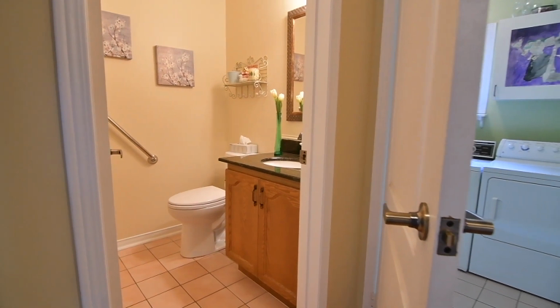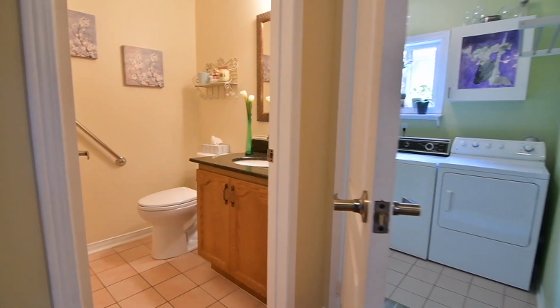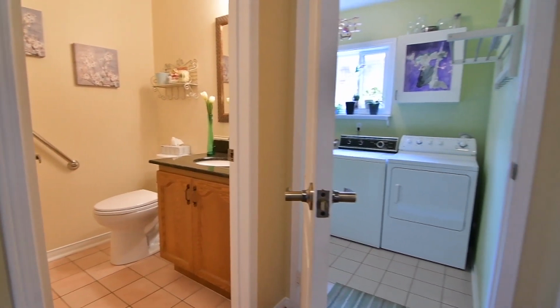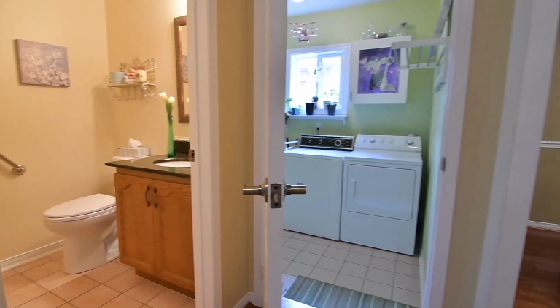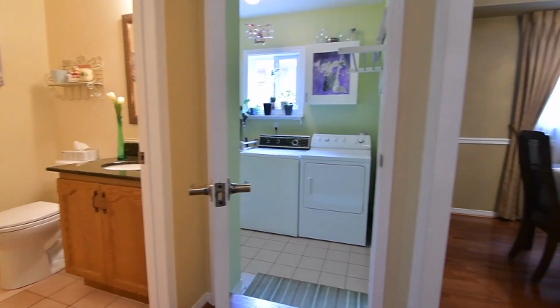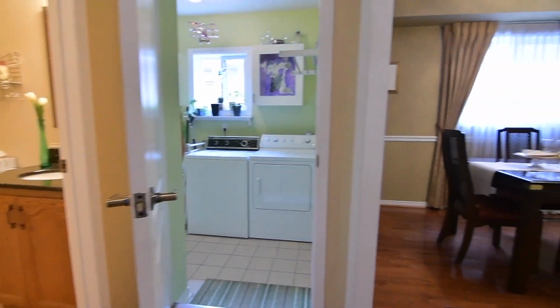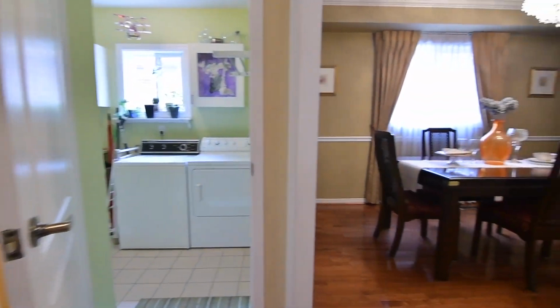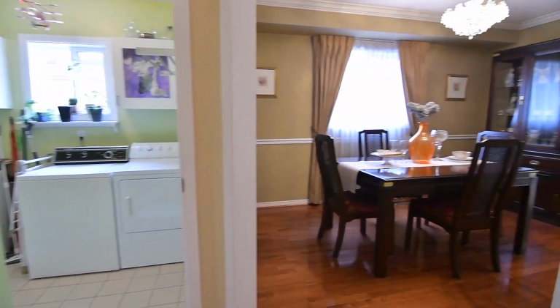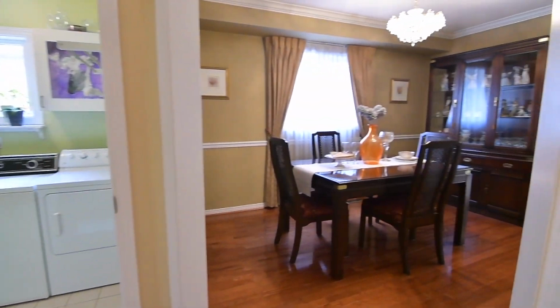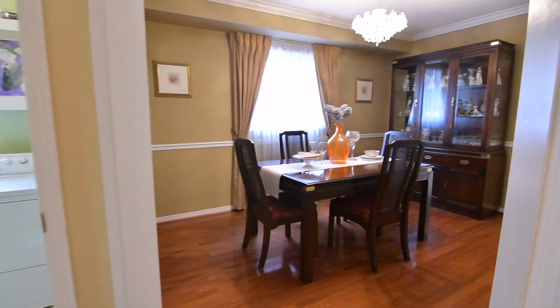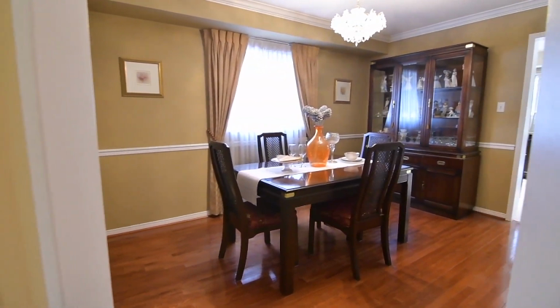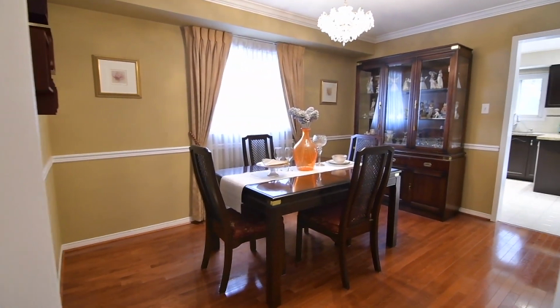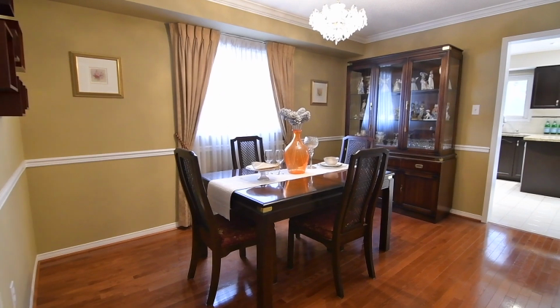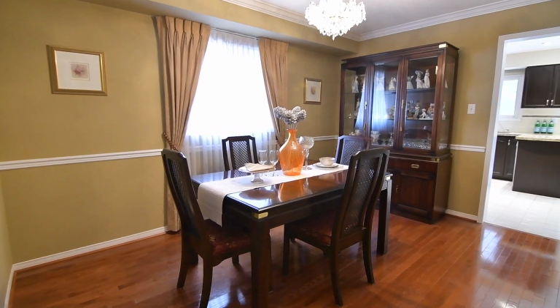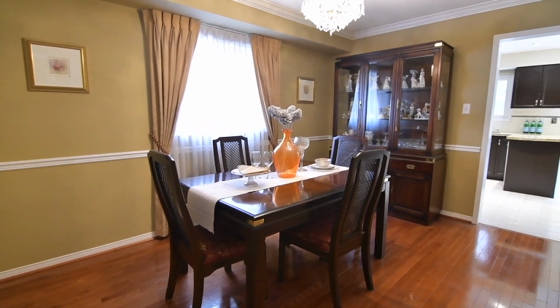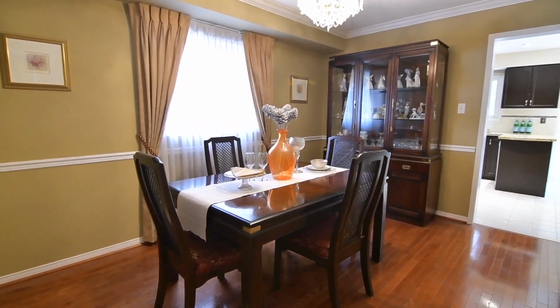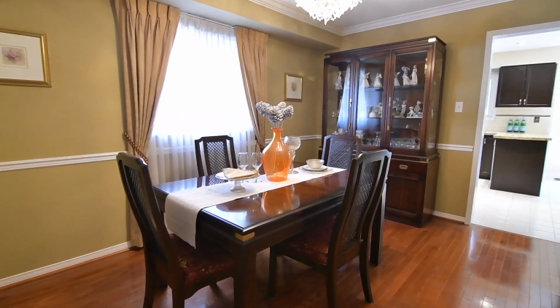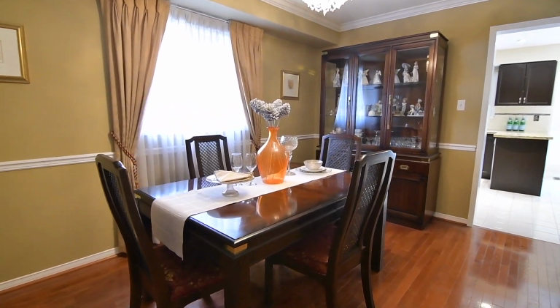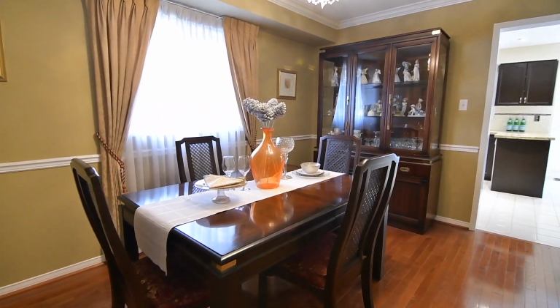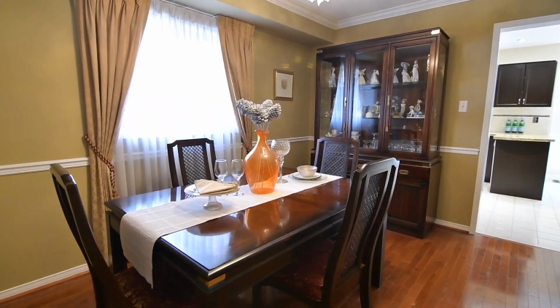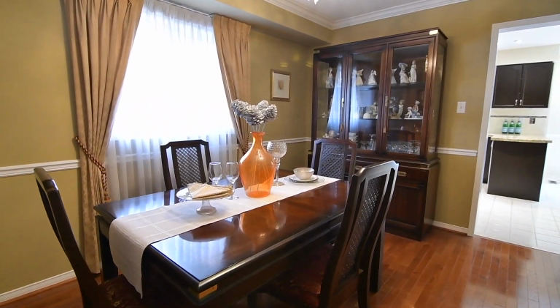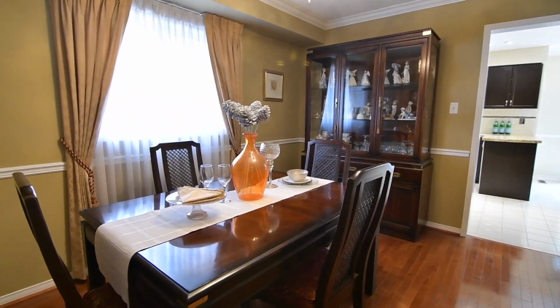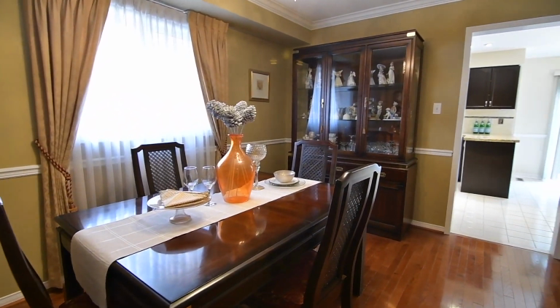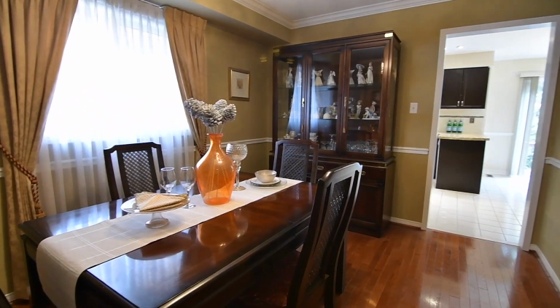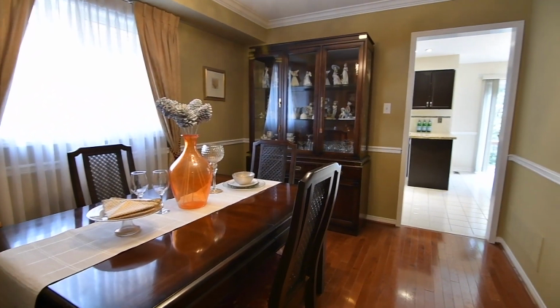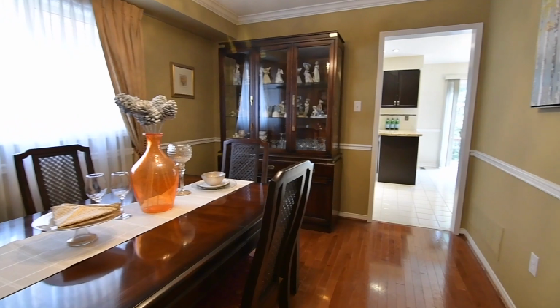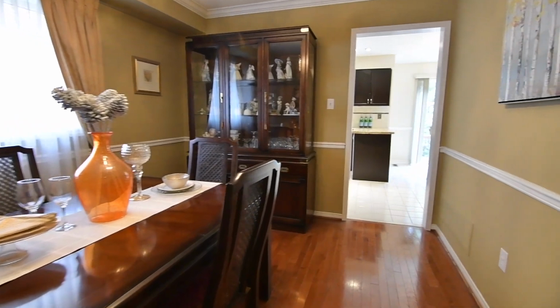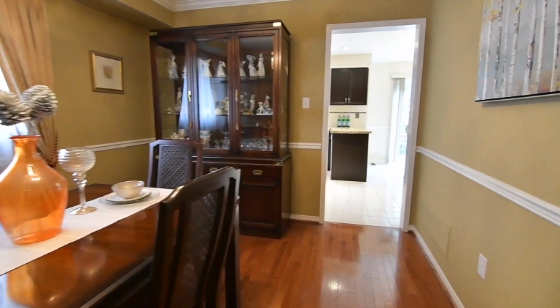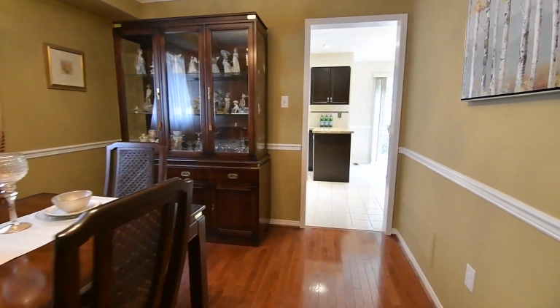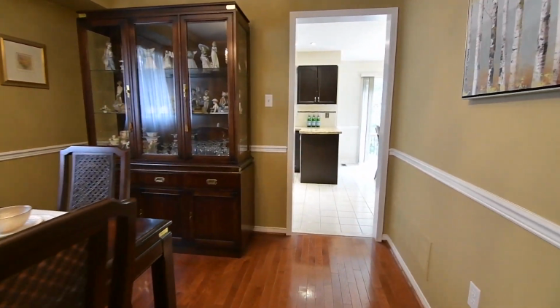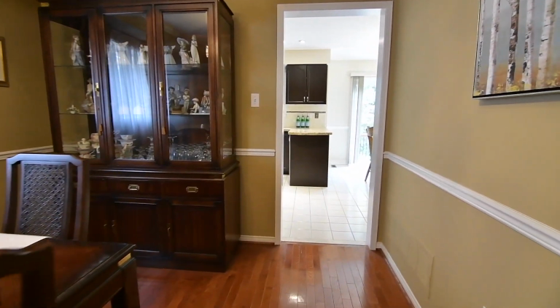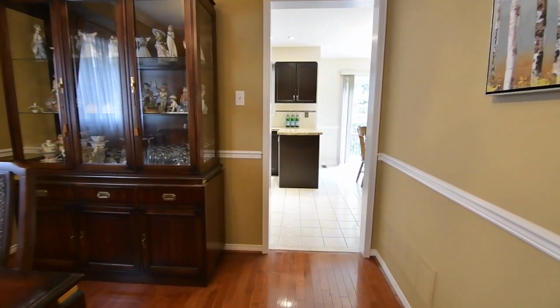The hardwood floors continue into the intimate entertaining space of the formal dining room, which showcases a lovely chandelier, crown mouldings and chair rail, as well as direct, convenient access into the kitchen.